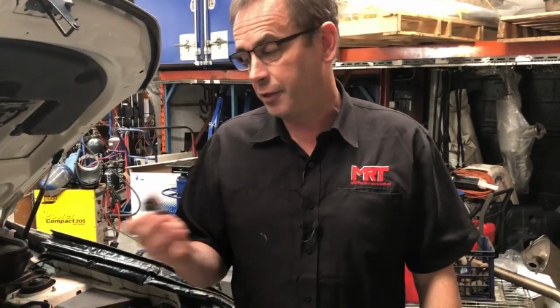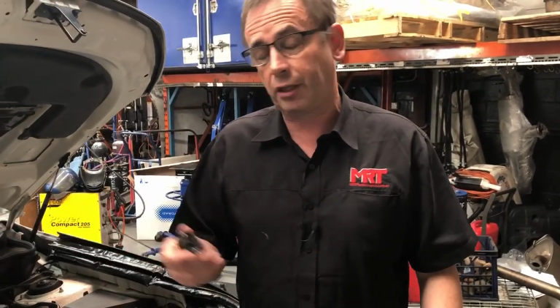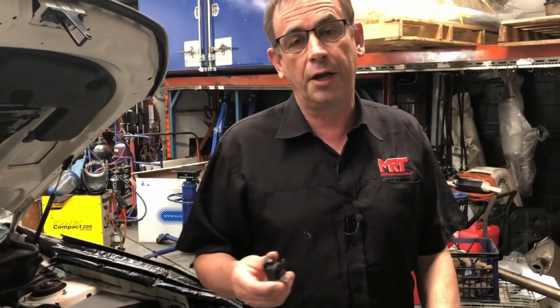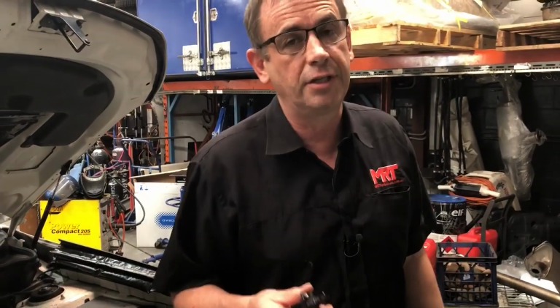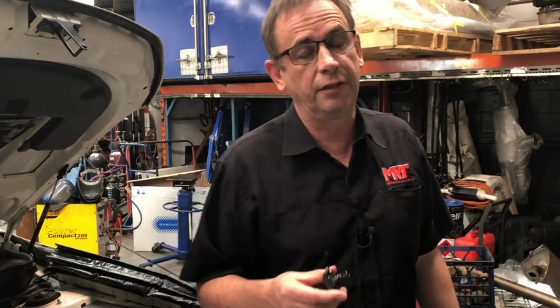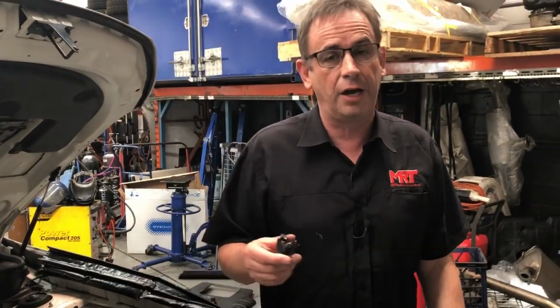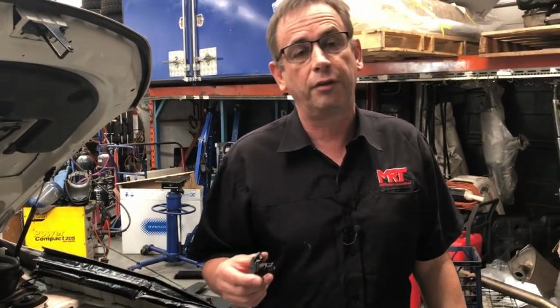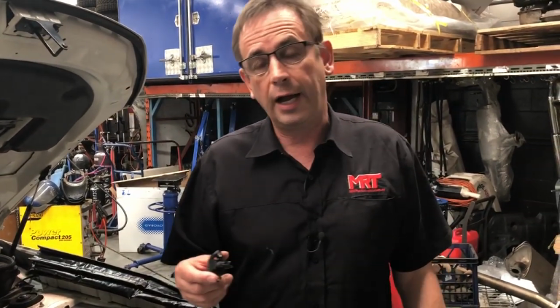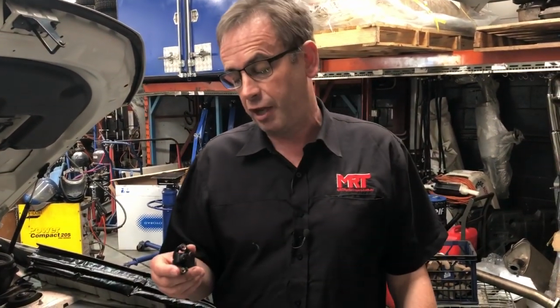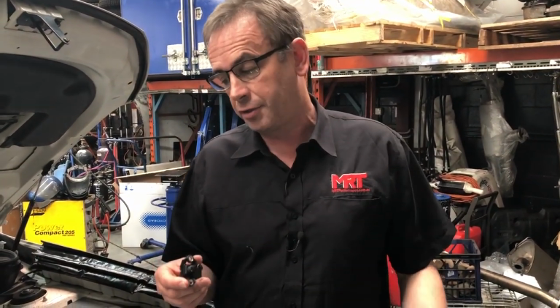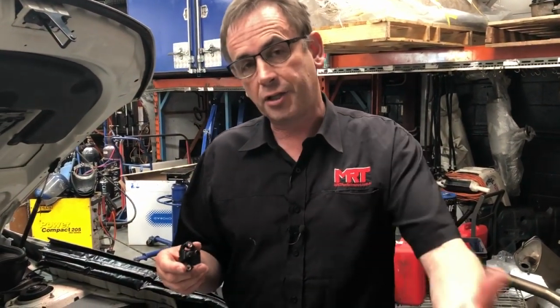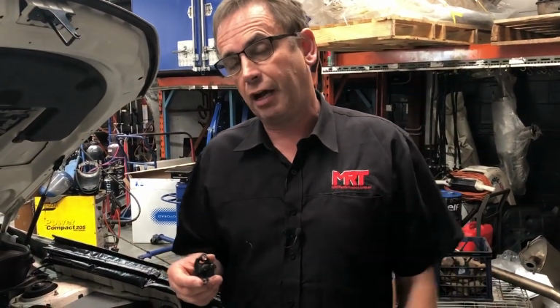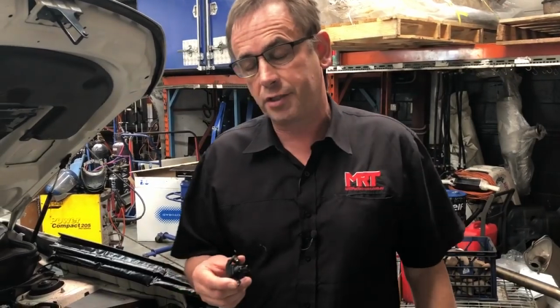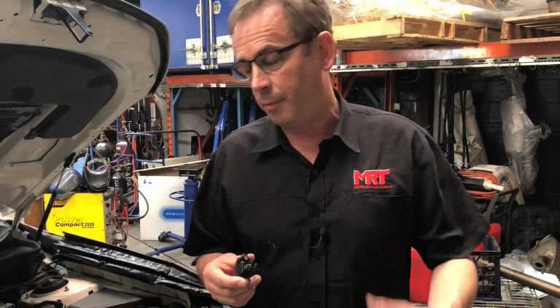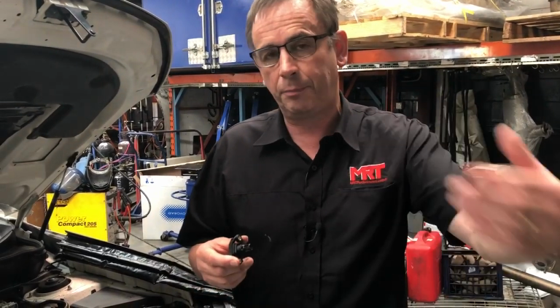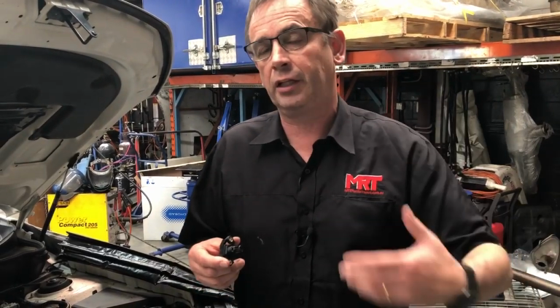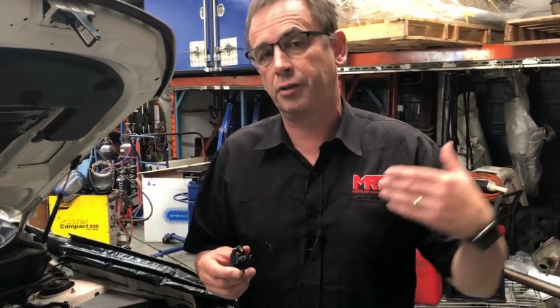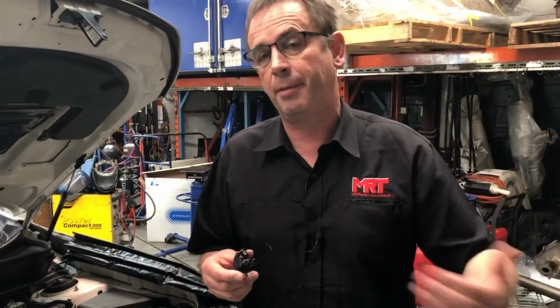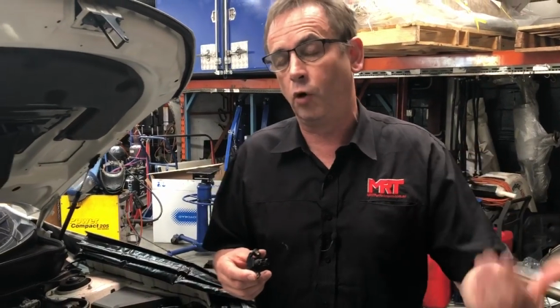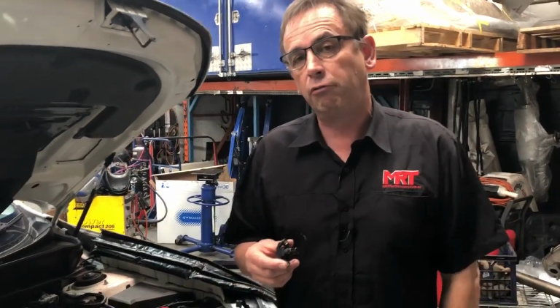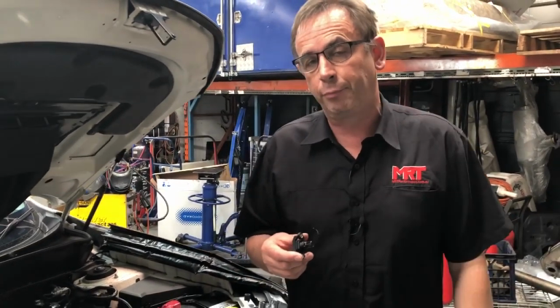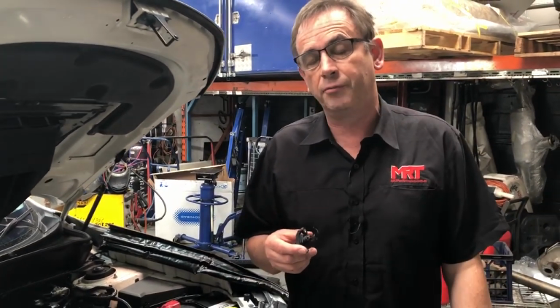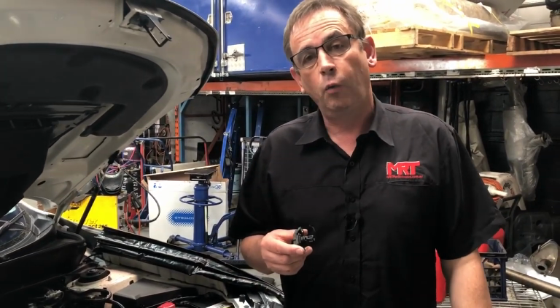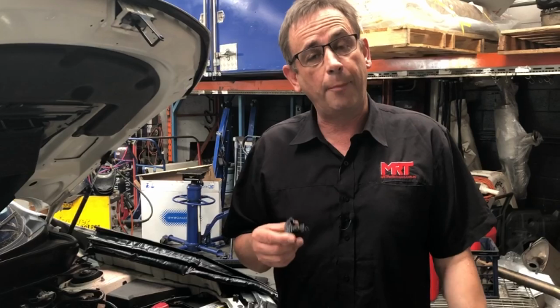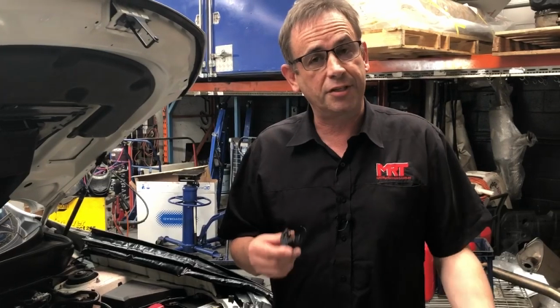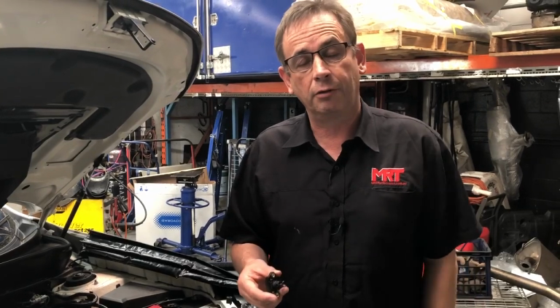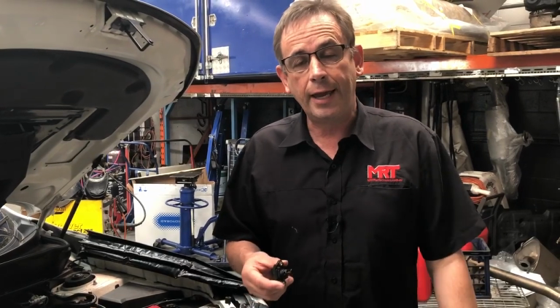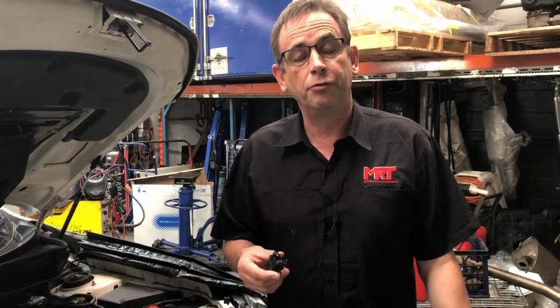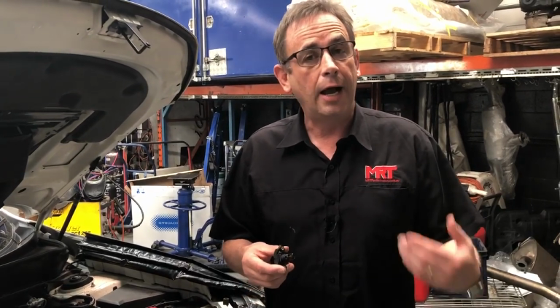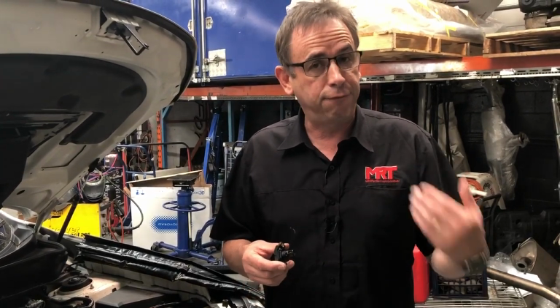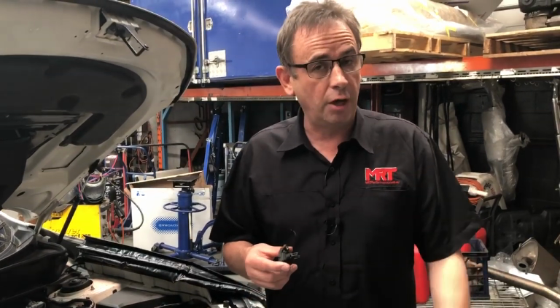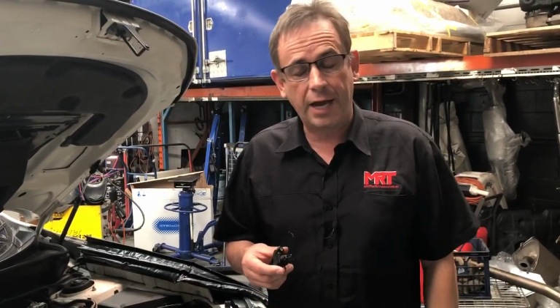Now this particular client who owns this car lives in far north New South Wales and has owned the car for quite some time. Over a steady period of time he's had more and more random problems with a pressure signal issue fault code on the dash.